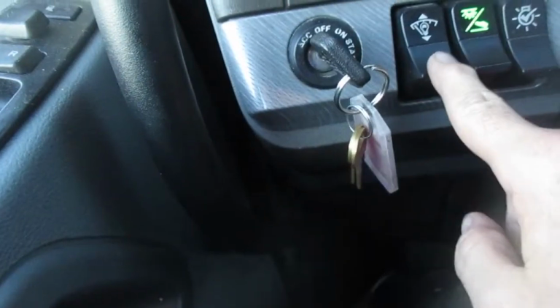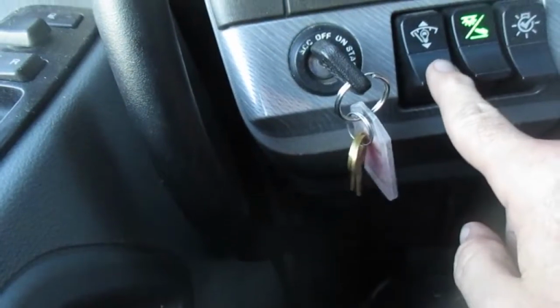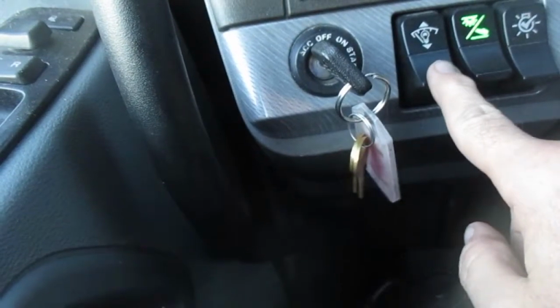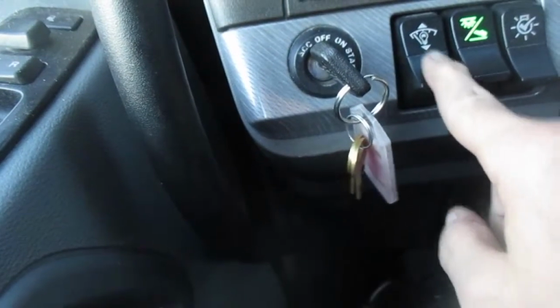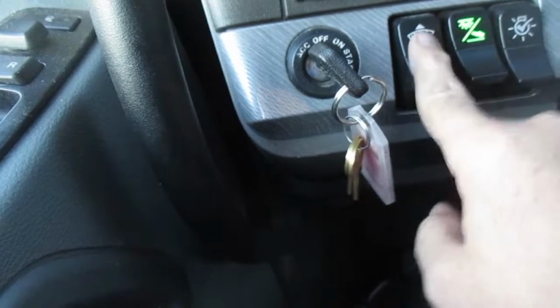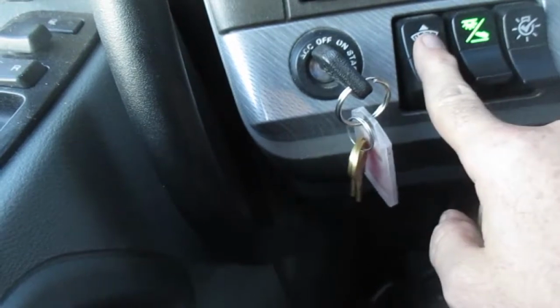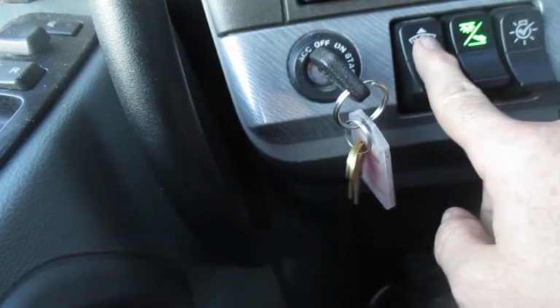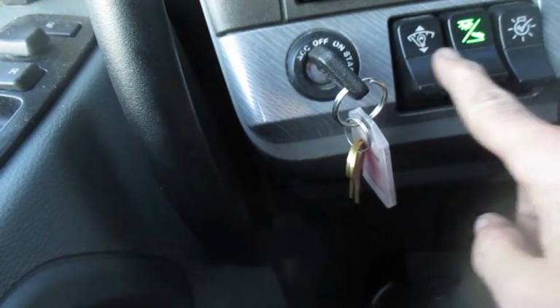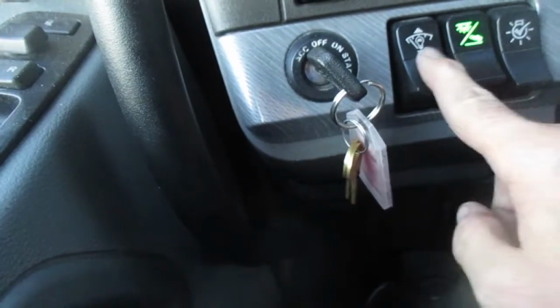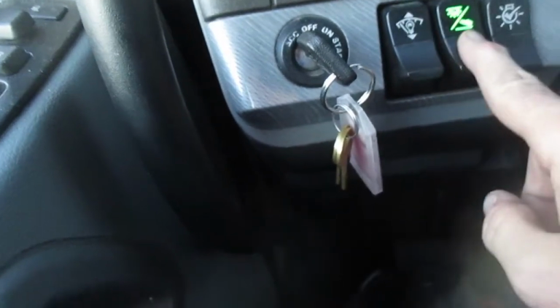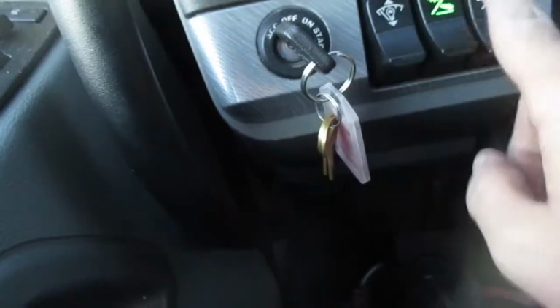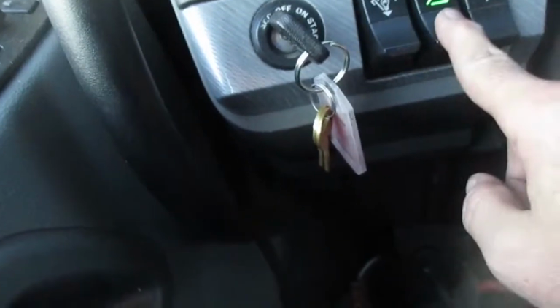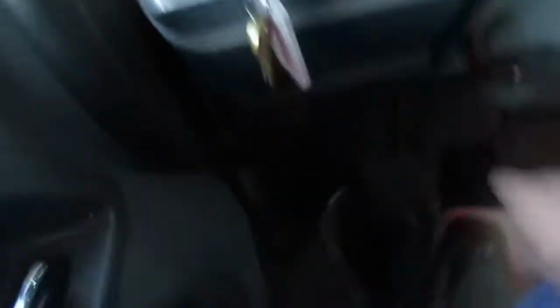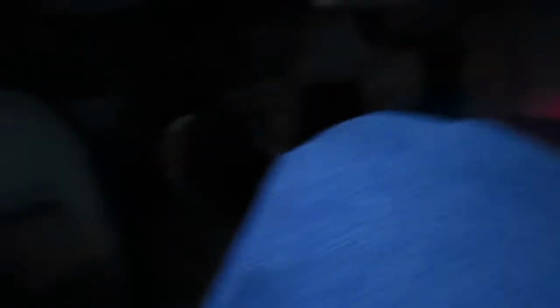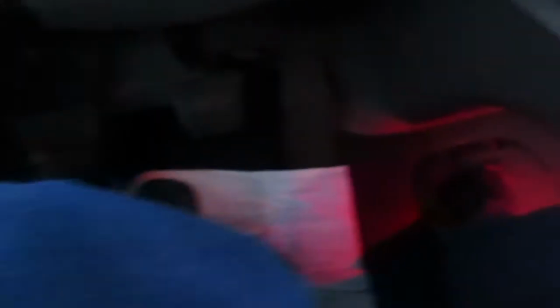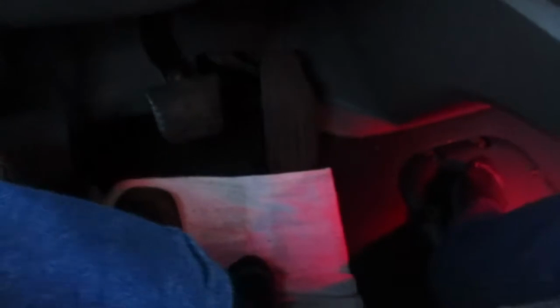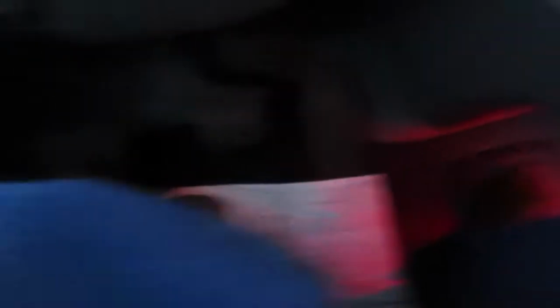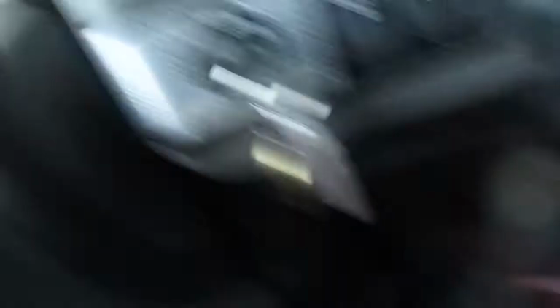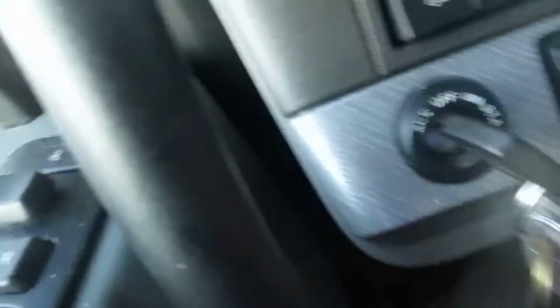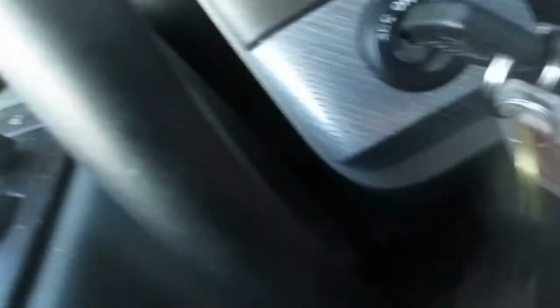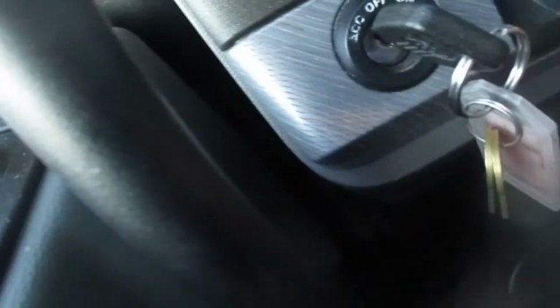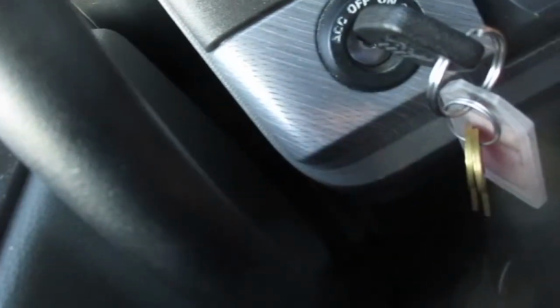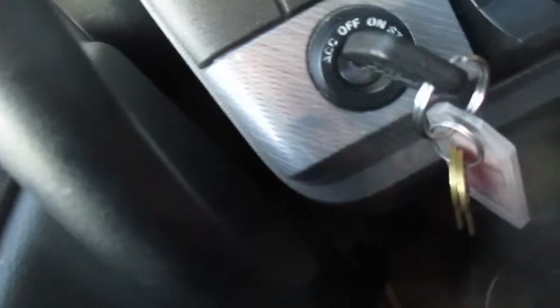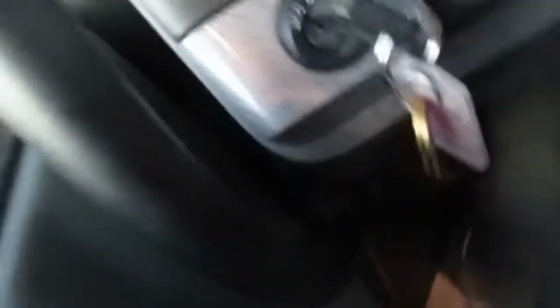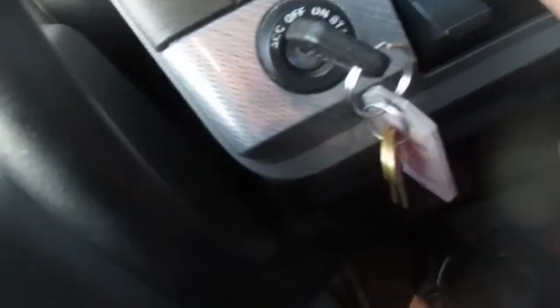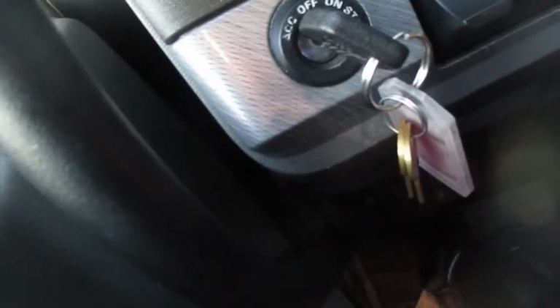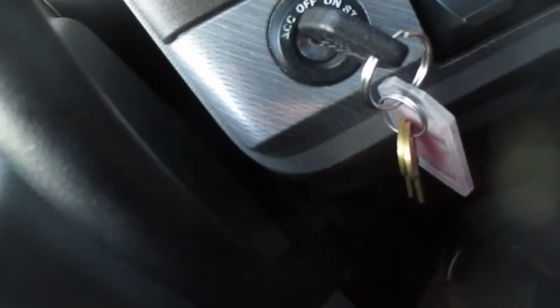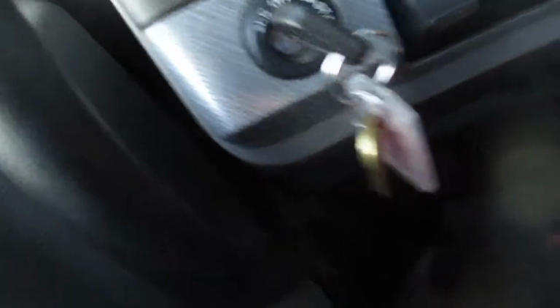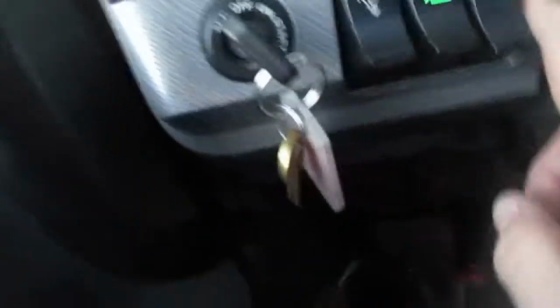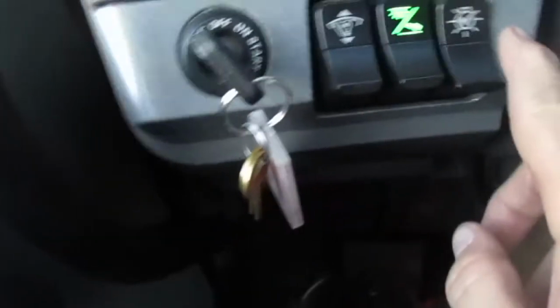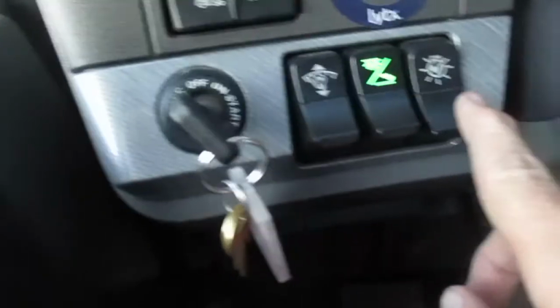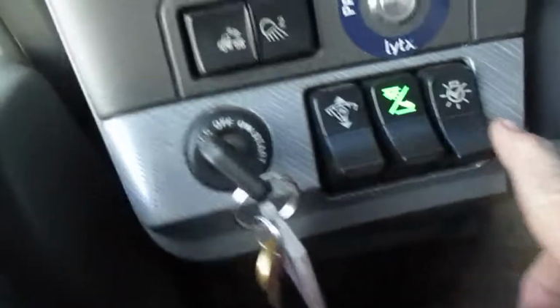This is dash lights brightness. This is that red footwell light down there, and the overhead light up front here so I can see what I'm doing.